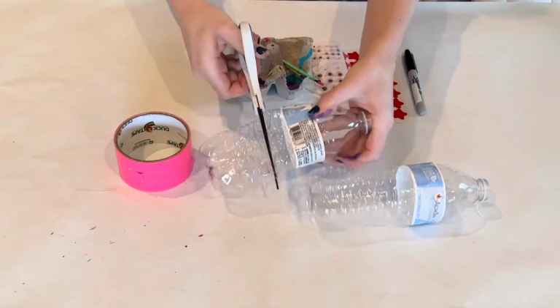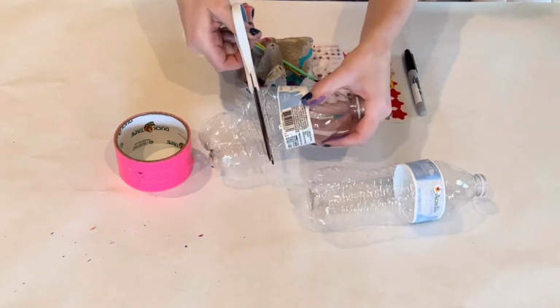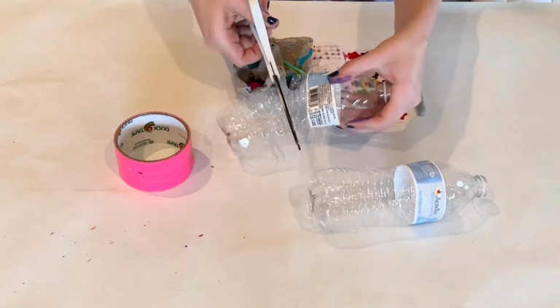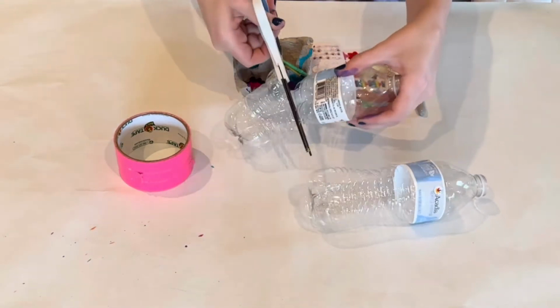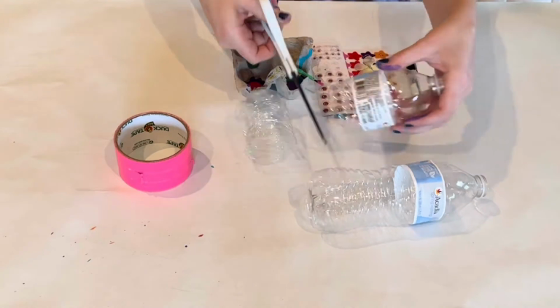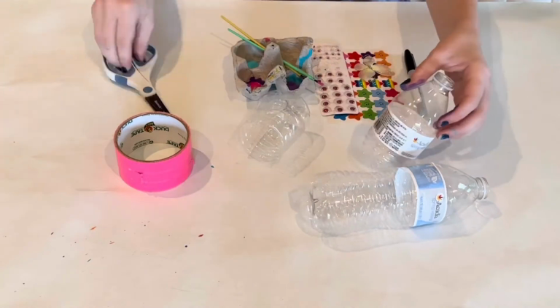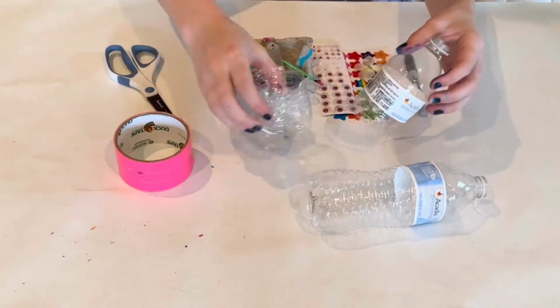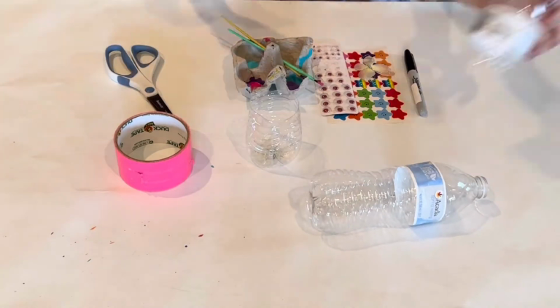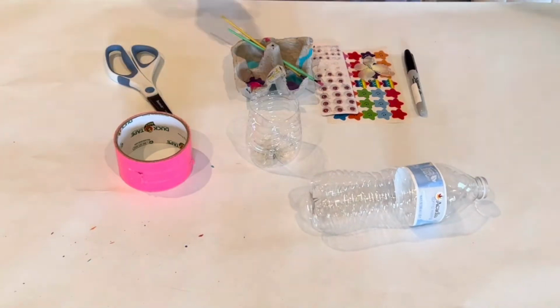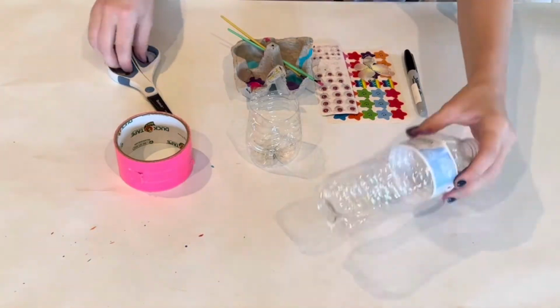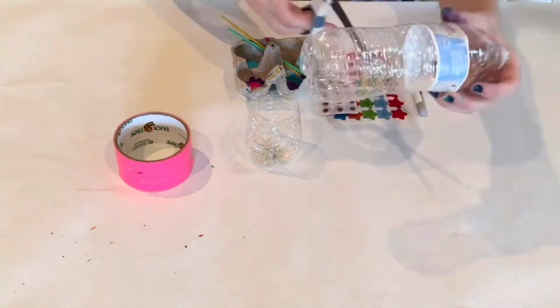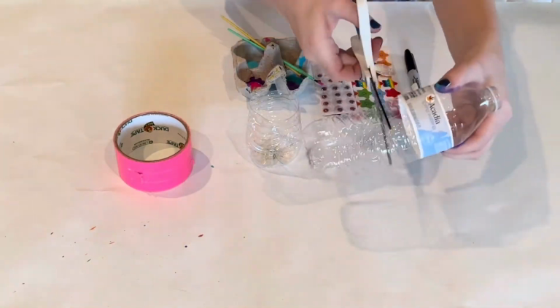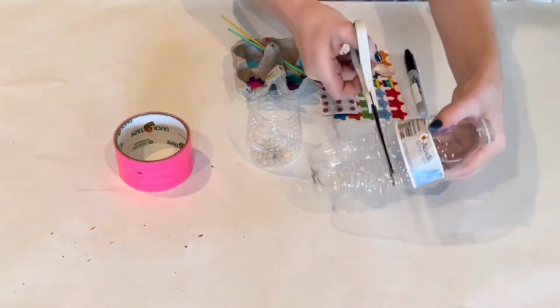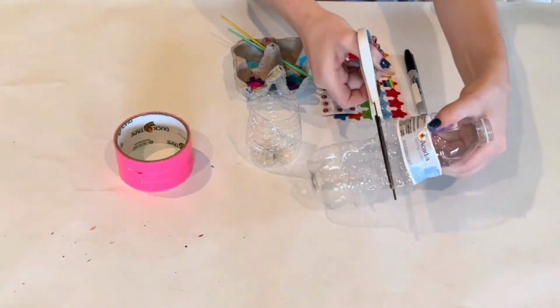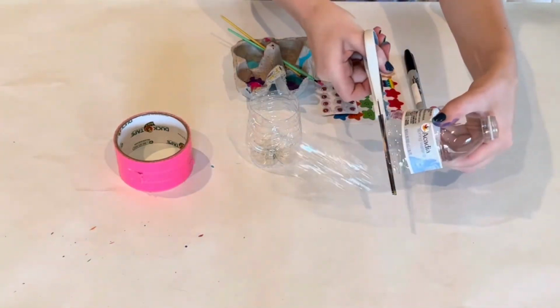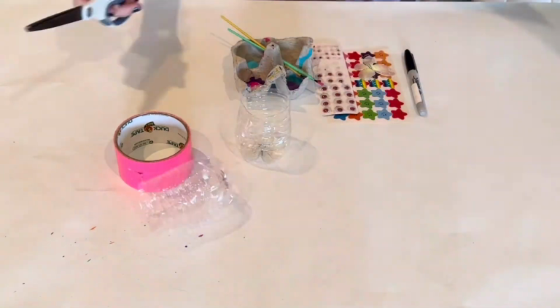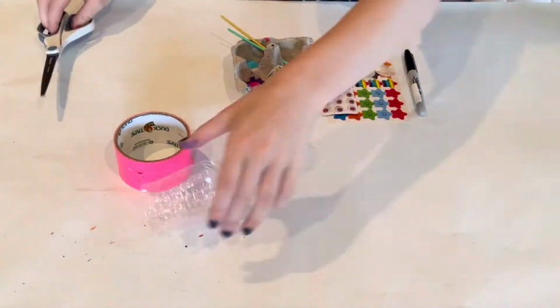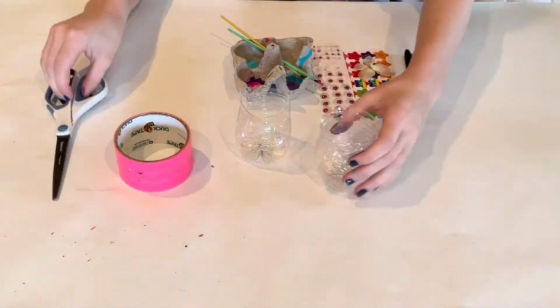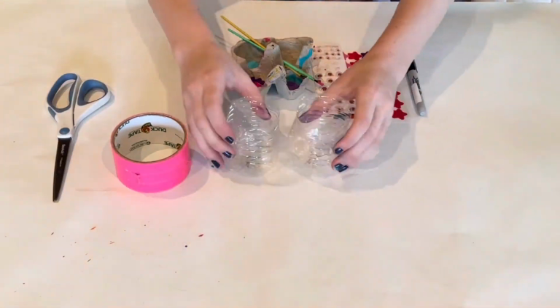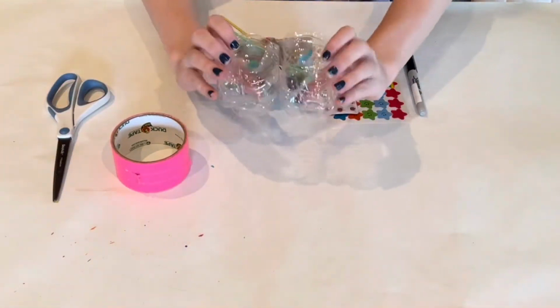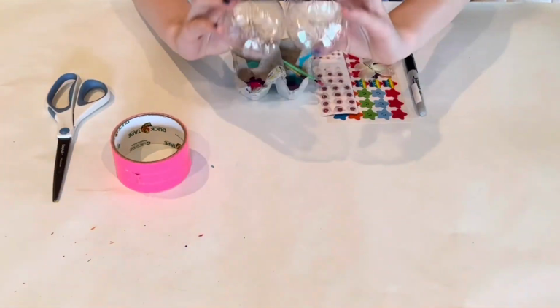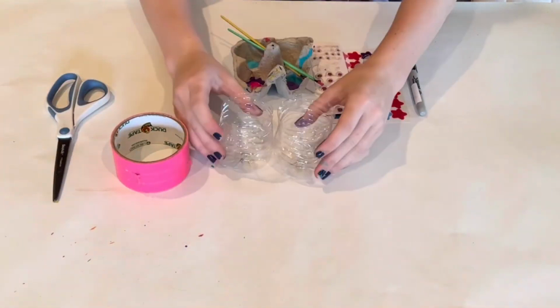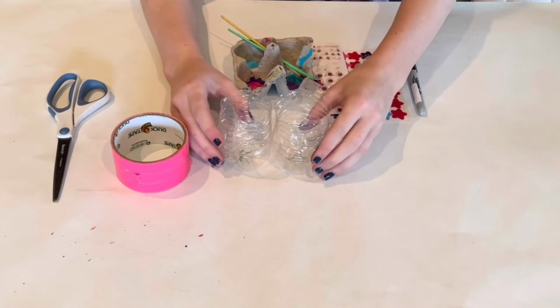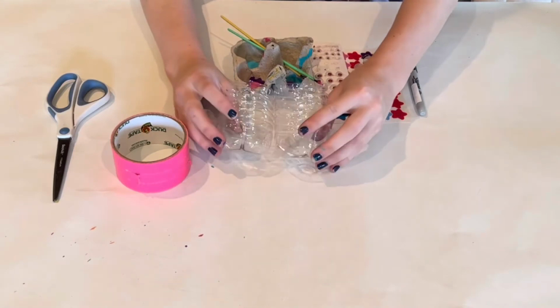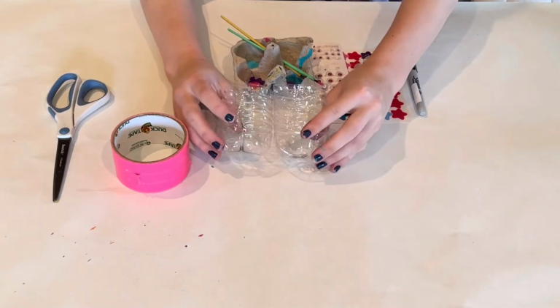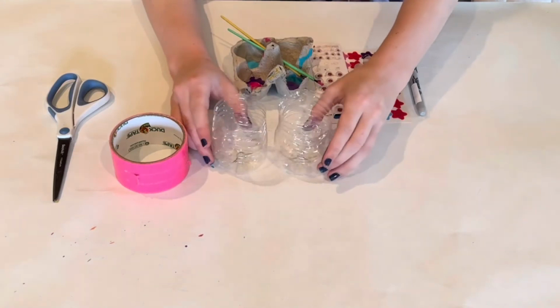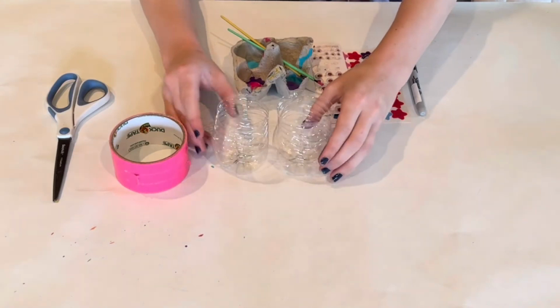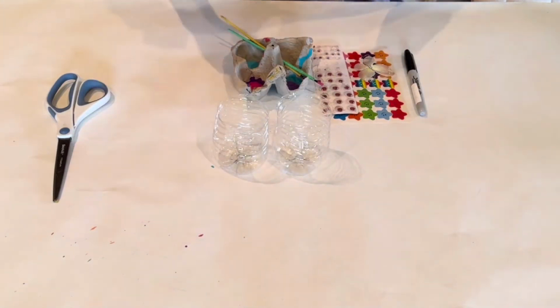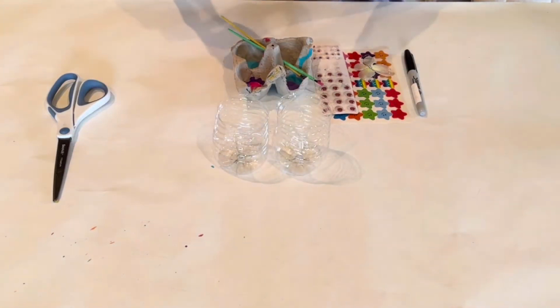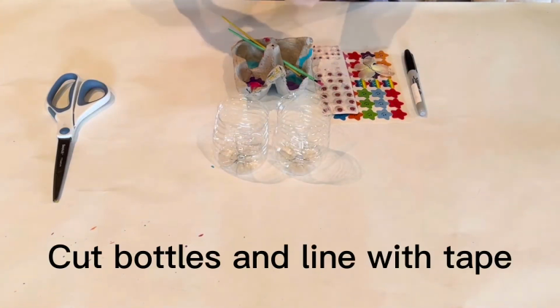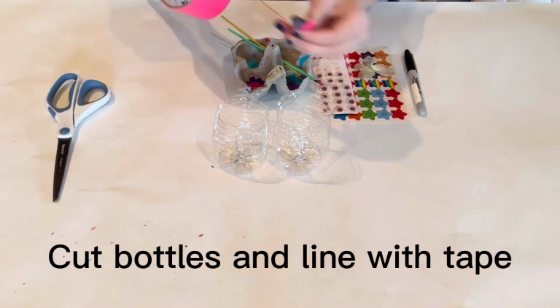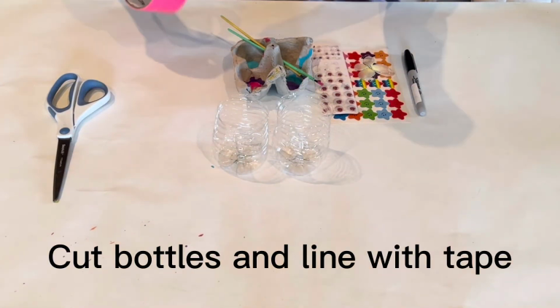We're going to start off by cutting the bottoms off of the plastic water bottles. The height at which you cut is up to you, but that's just going to be the height of your pot.